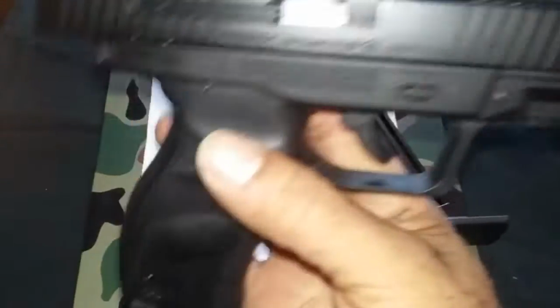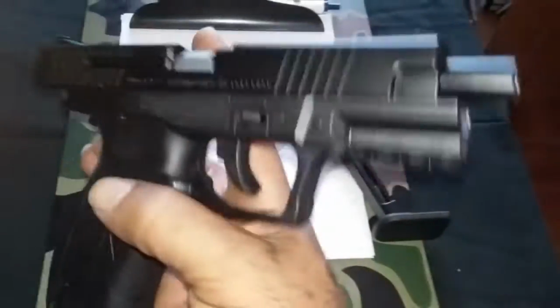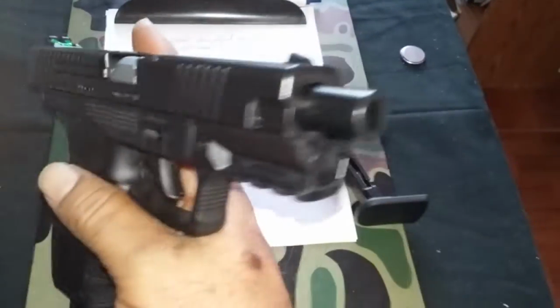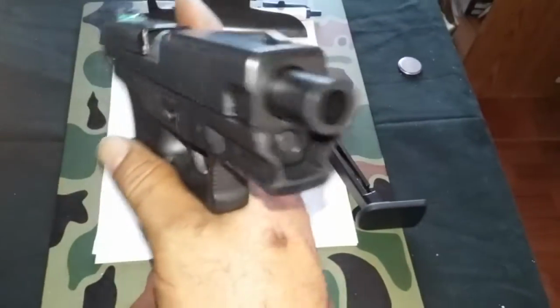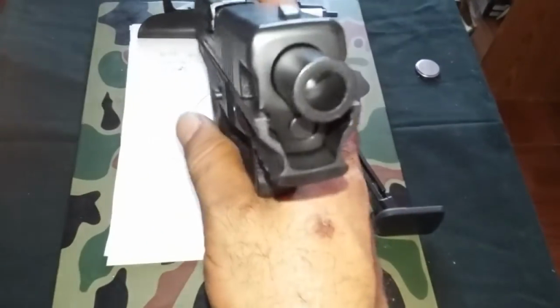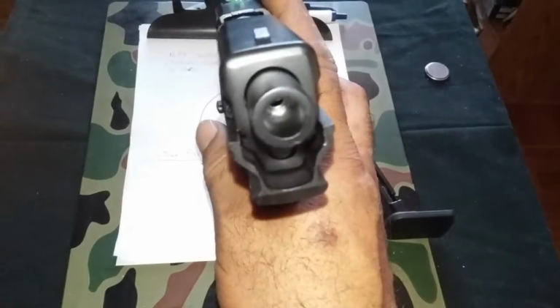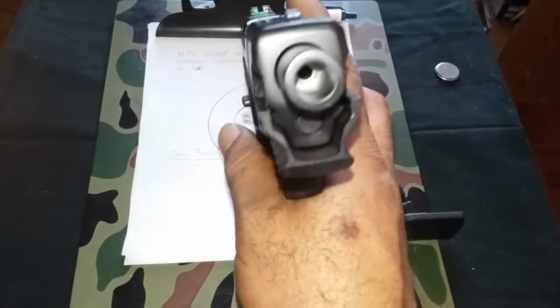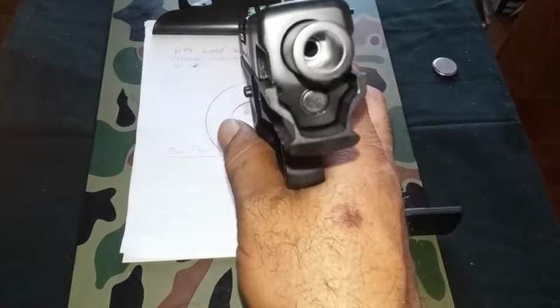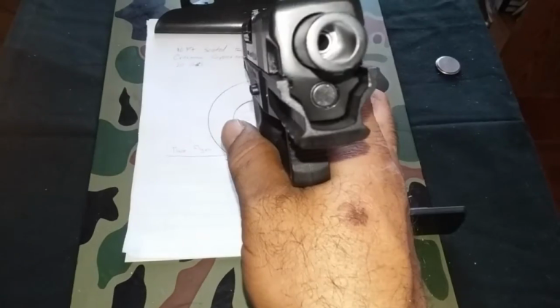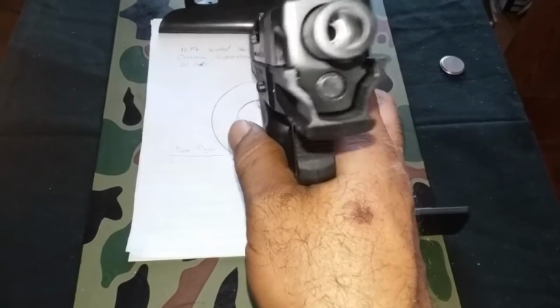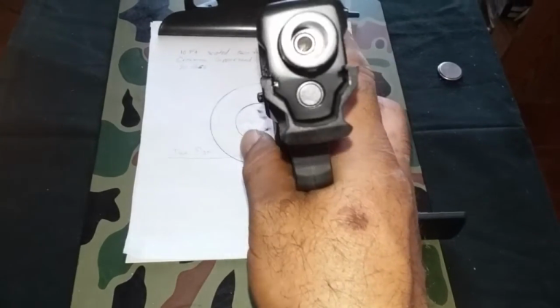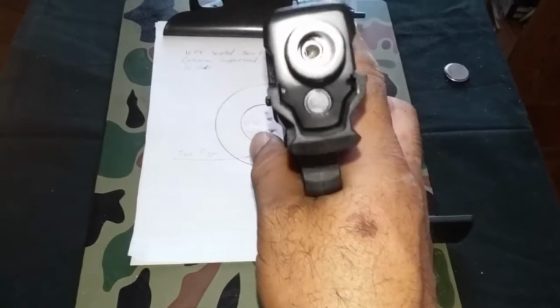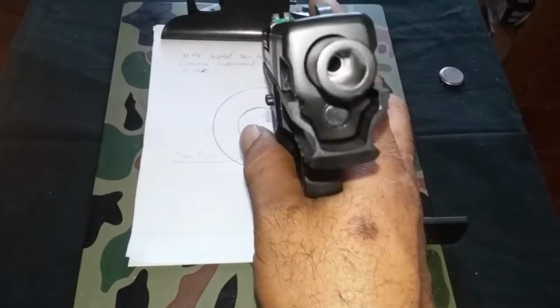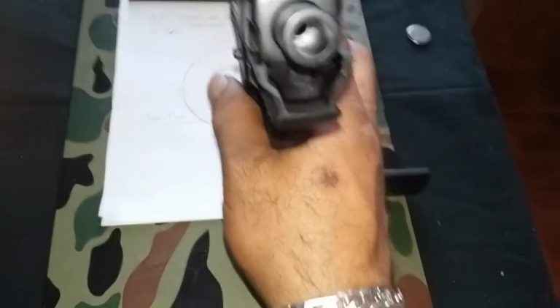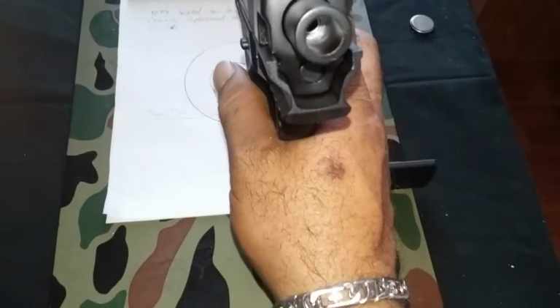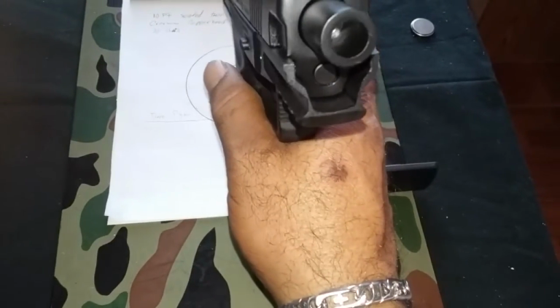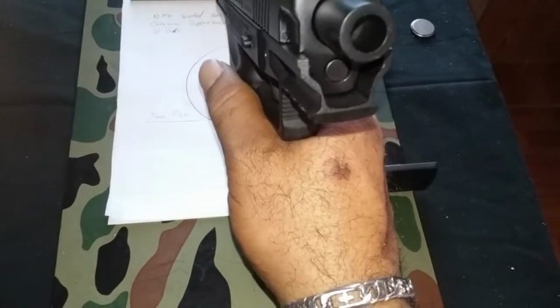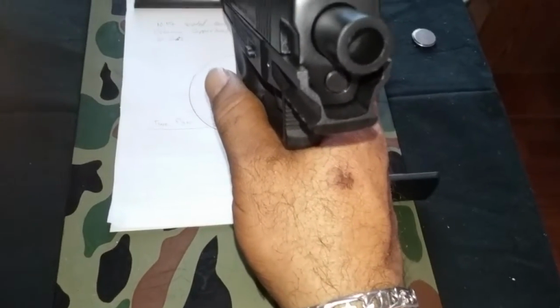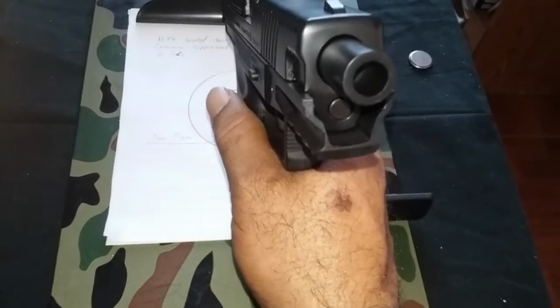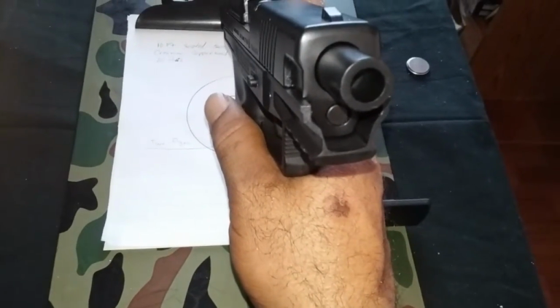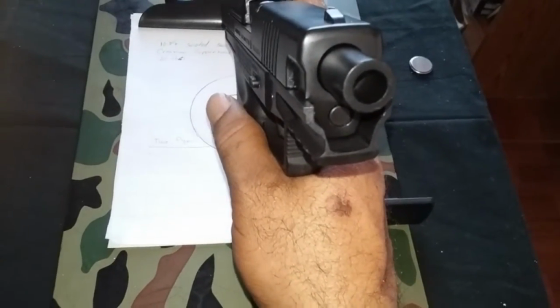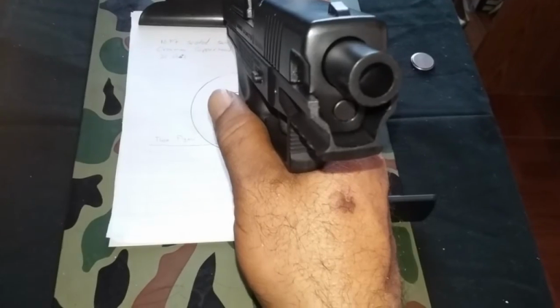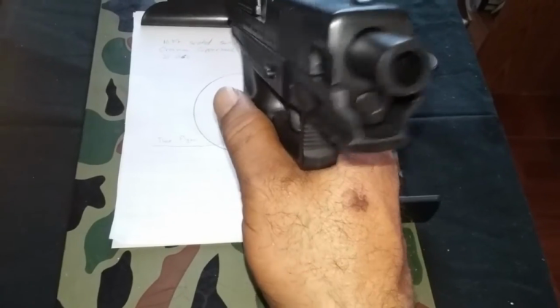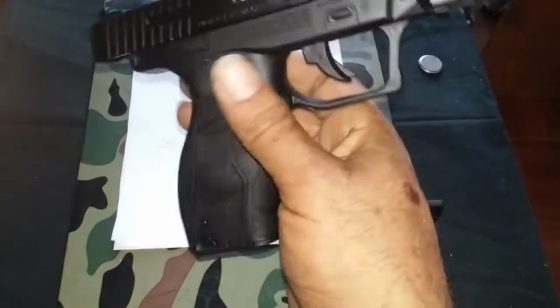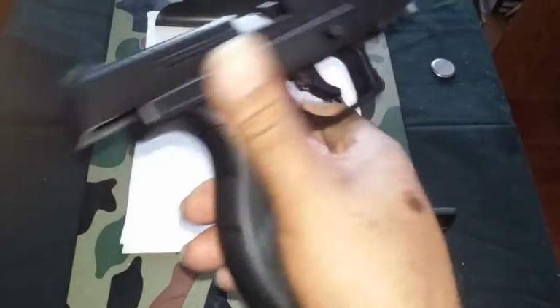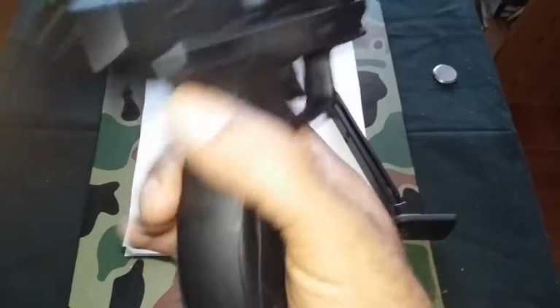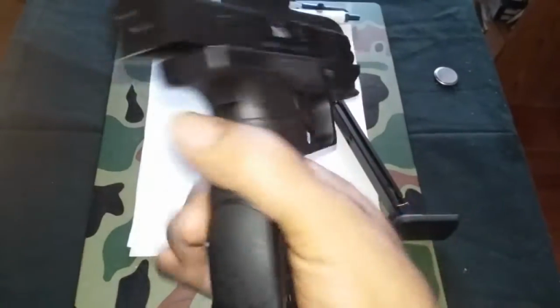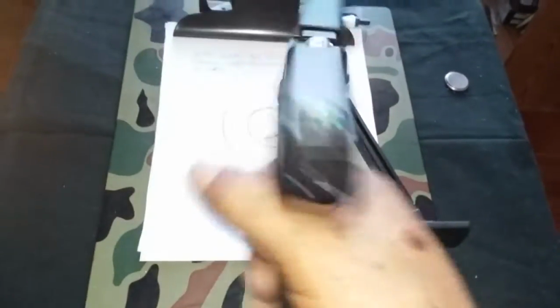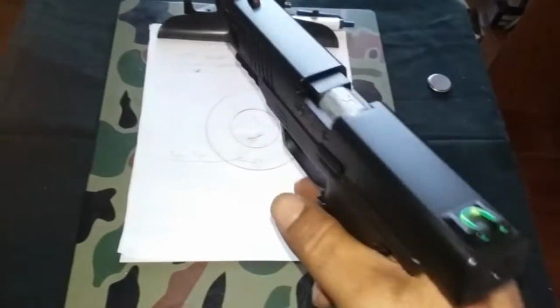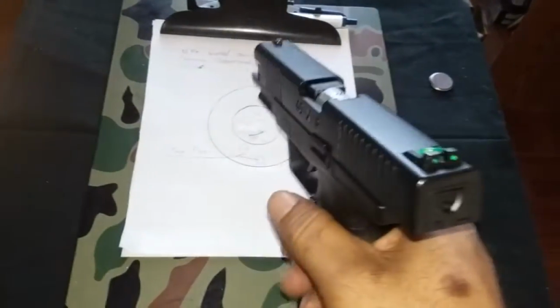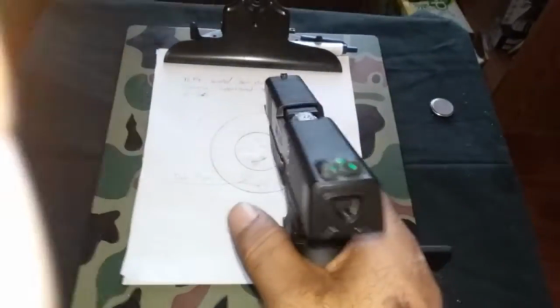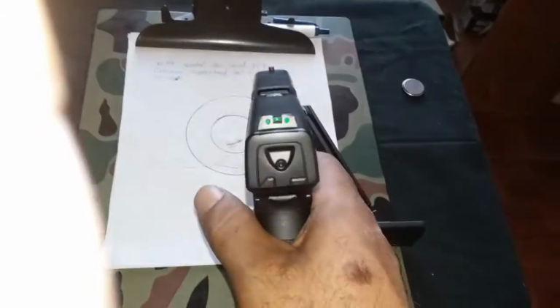The barrel is recessed a little bit, so at a certain angle you can't really see it. It shoots pretty good — it shoots pretty accurate.